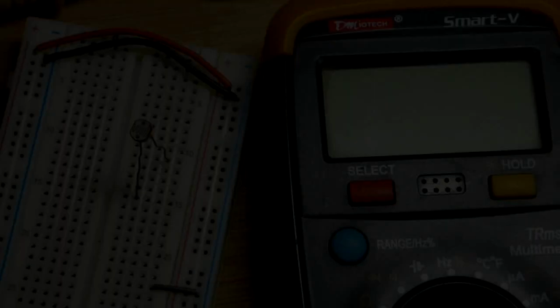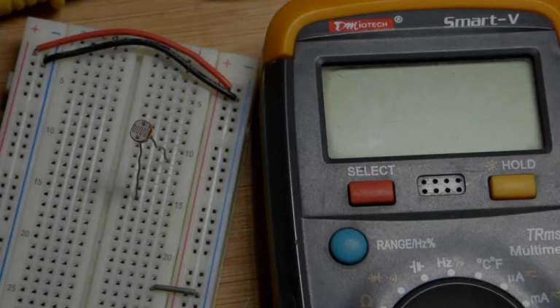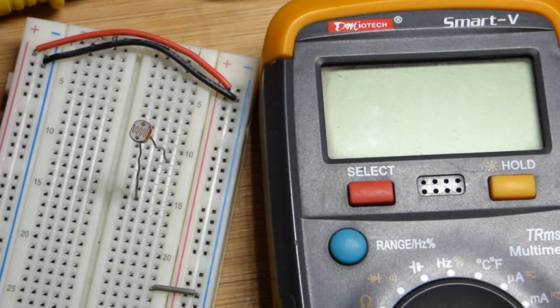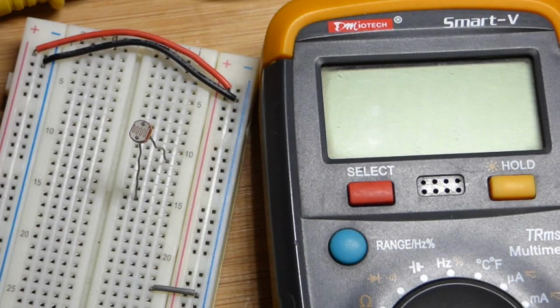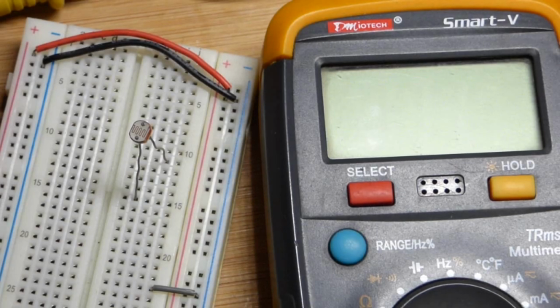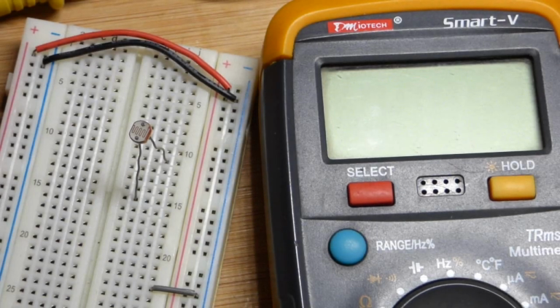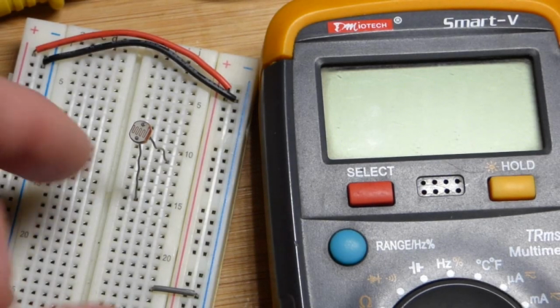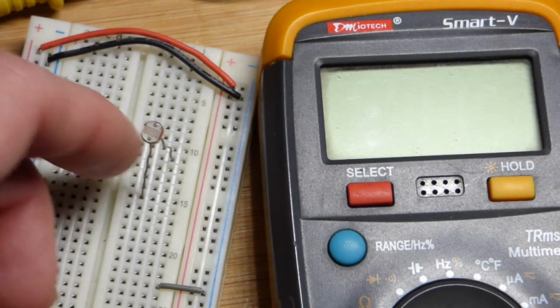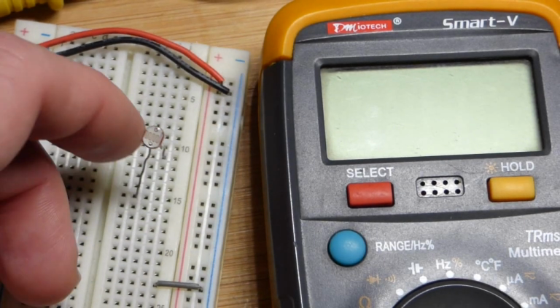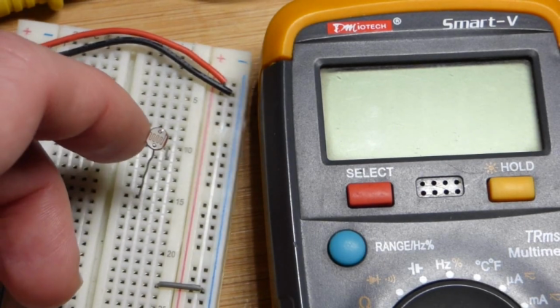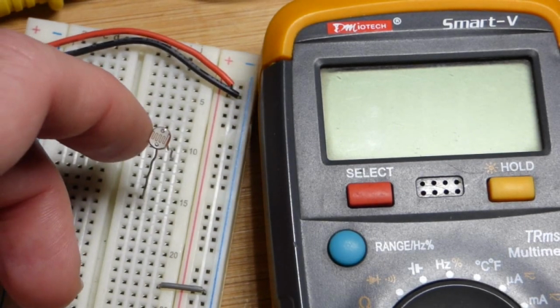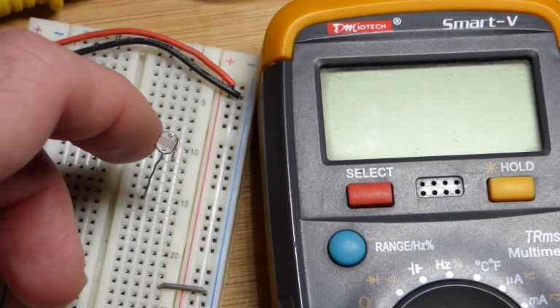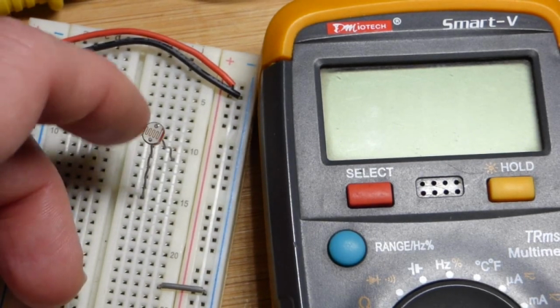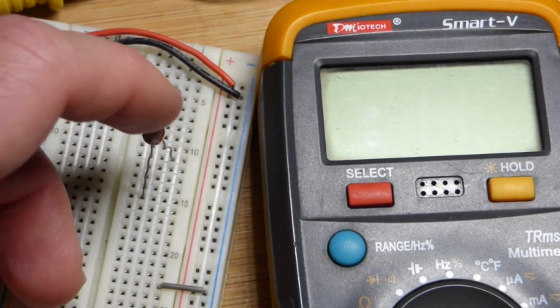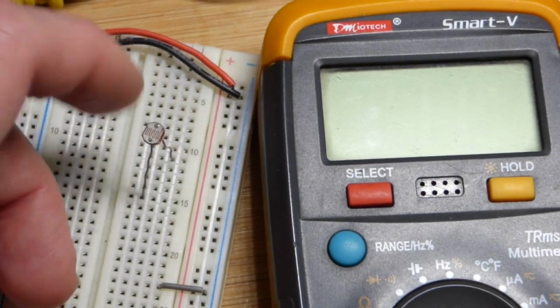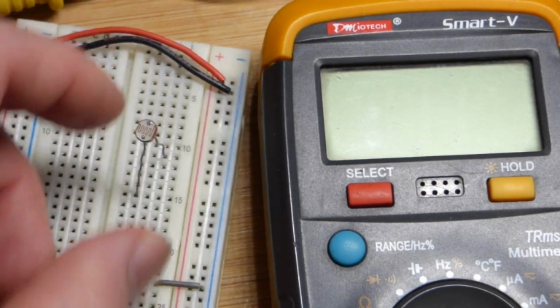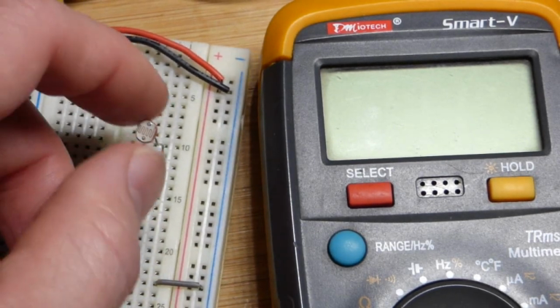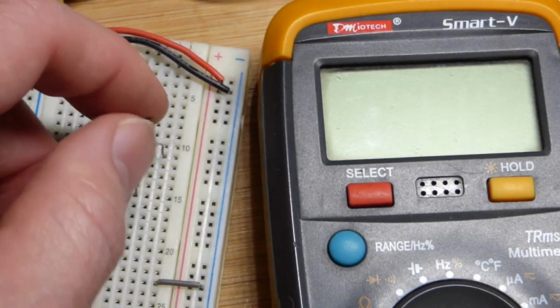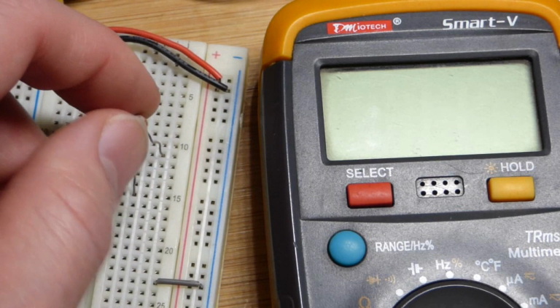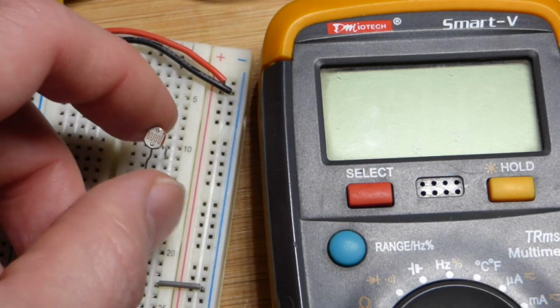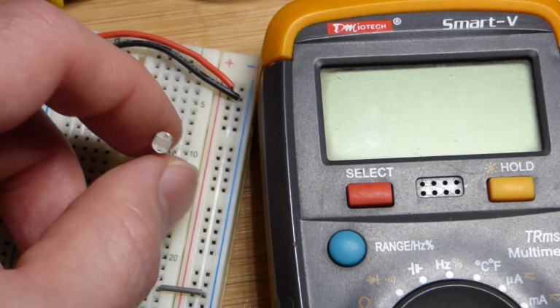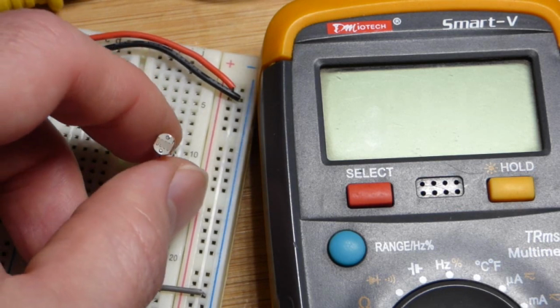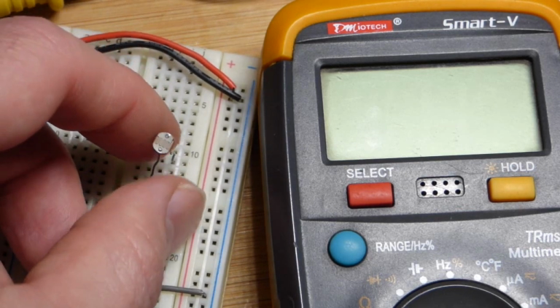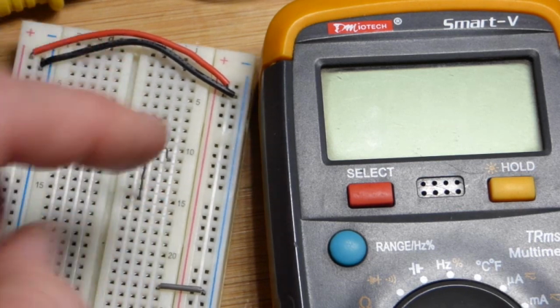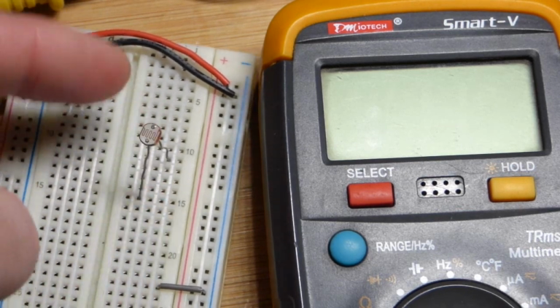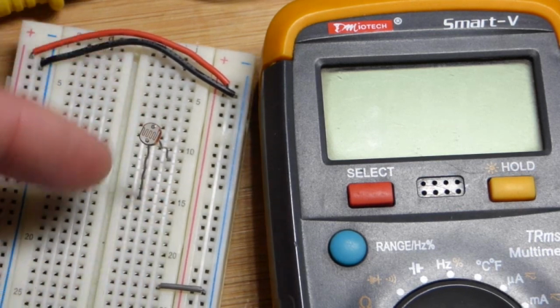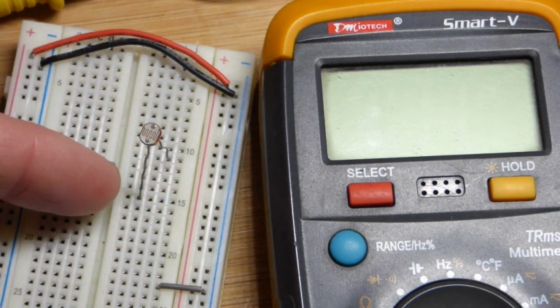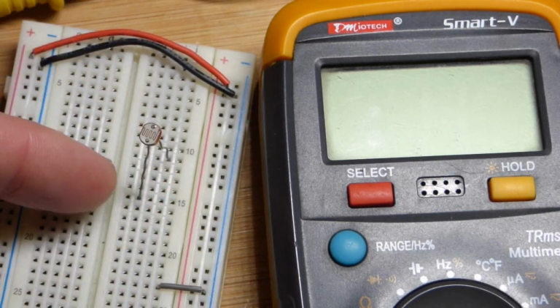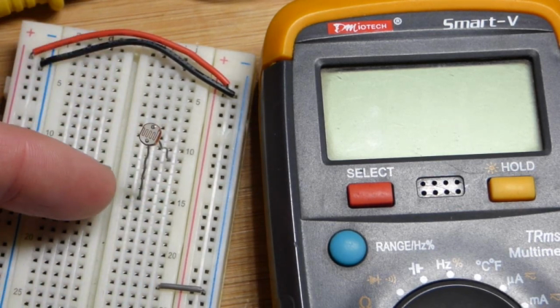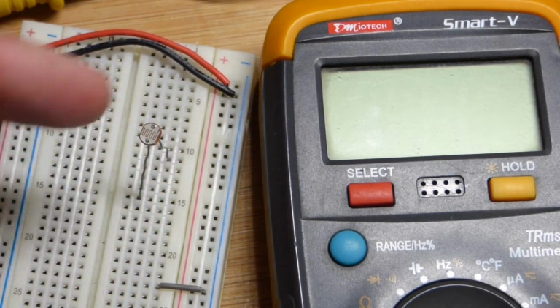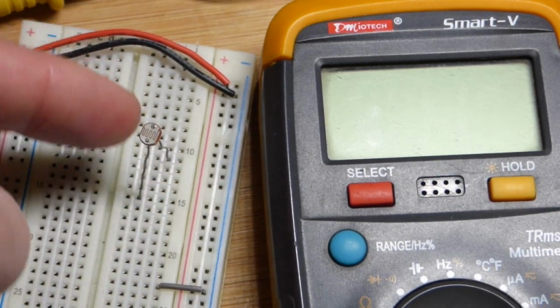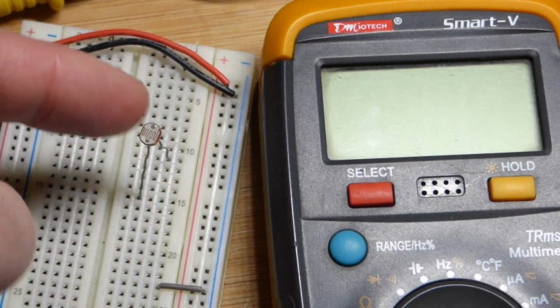So now in this video, I thought I would make a quick demonstration of the light-dependent resistor. It's a resistor, but depending on how much light falls on it will determine what its actual resistance is.